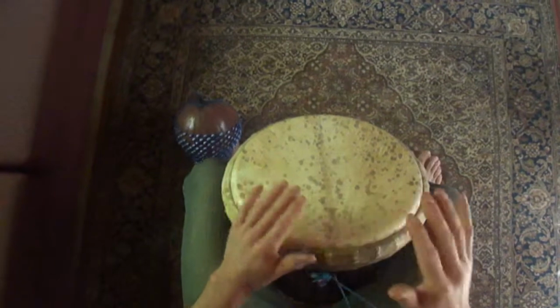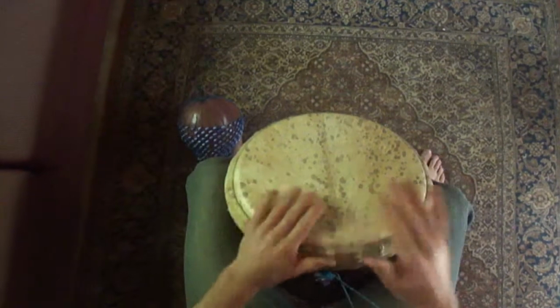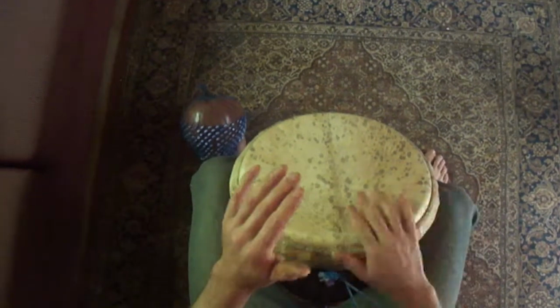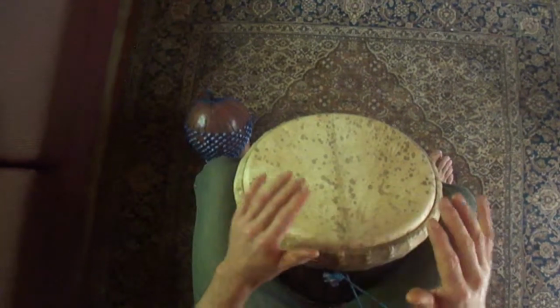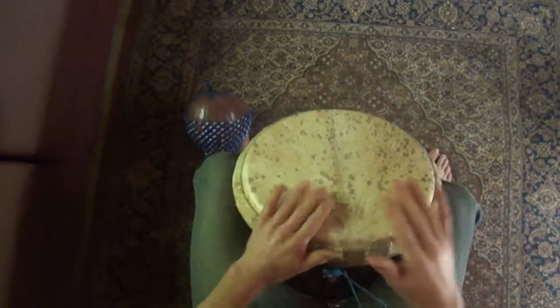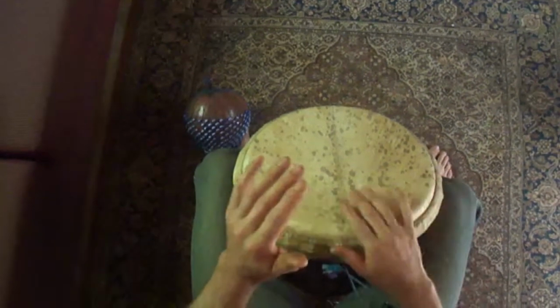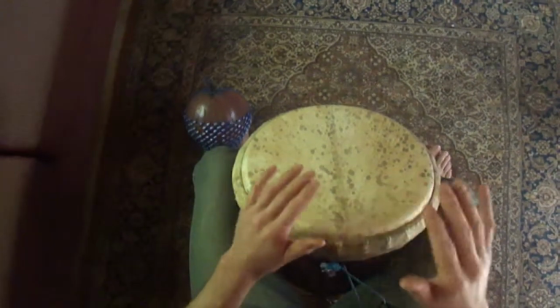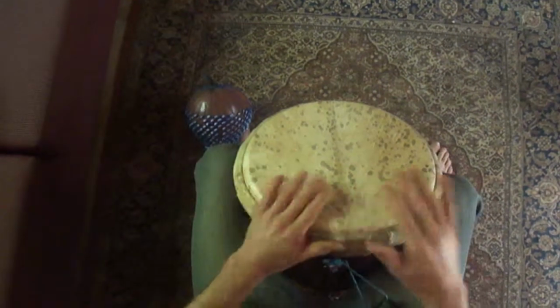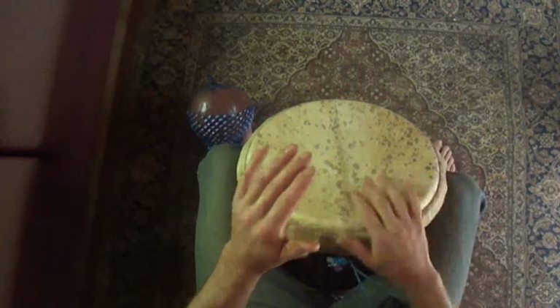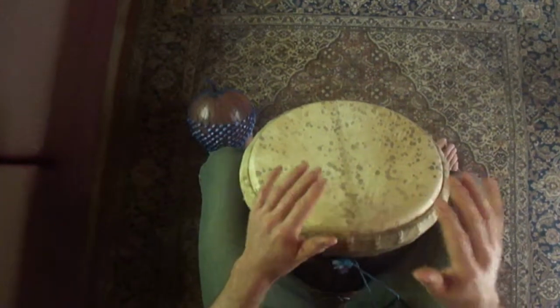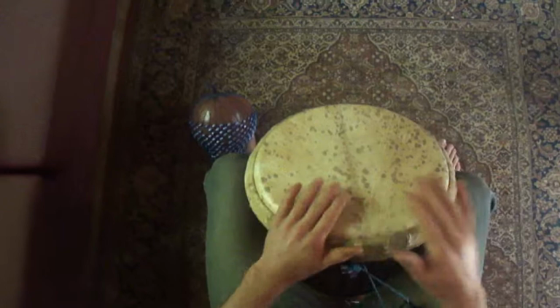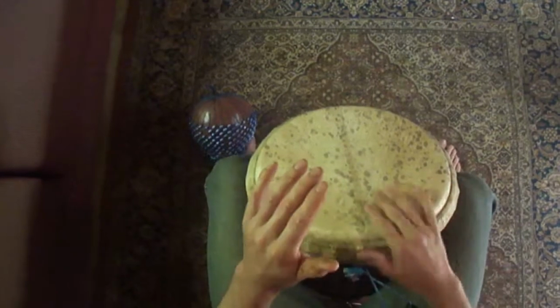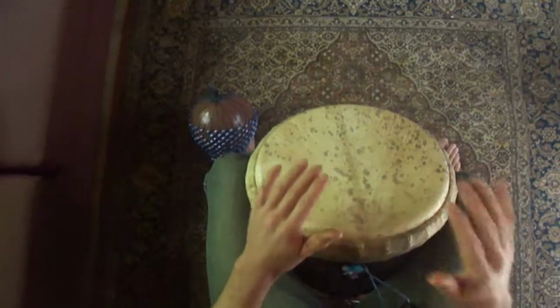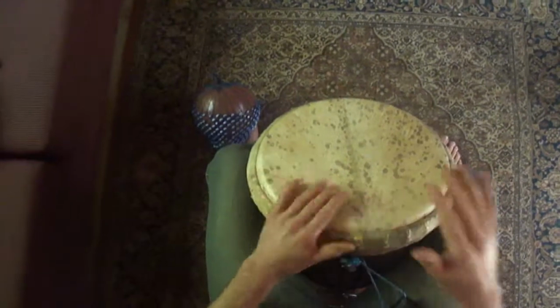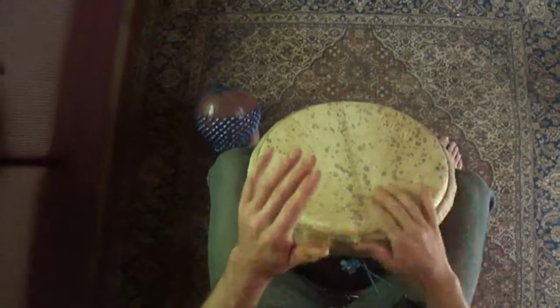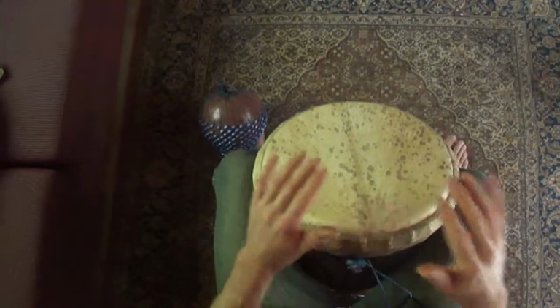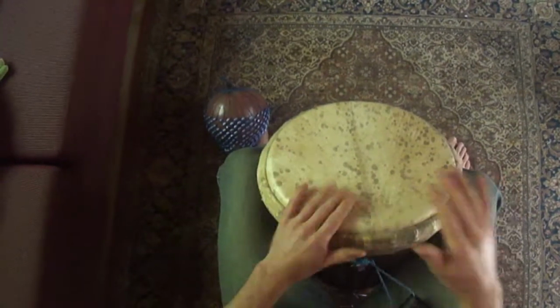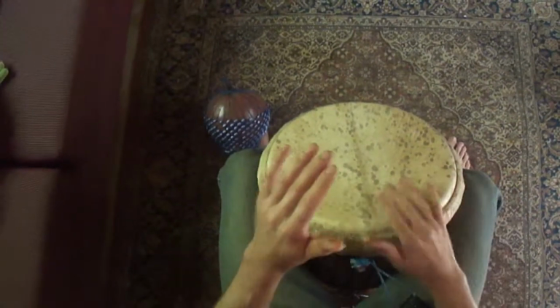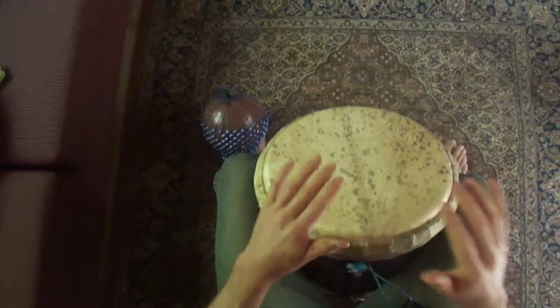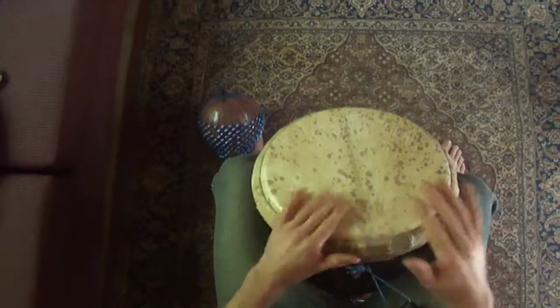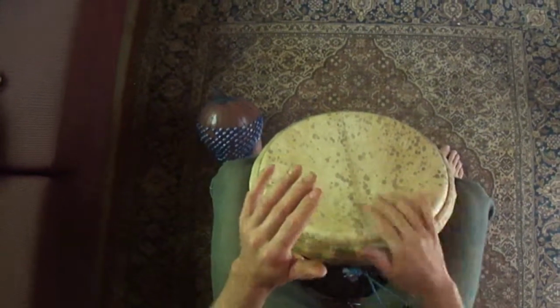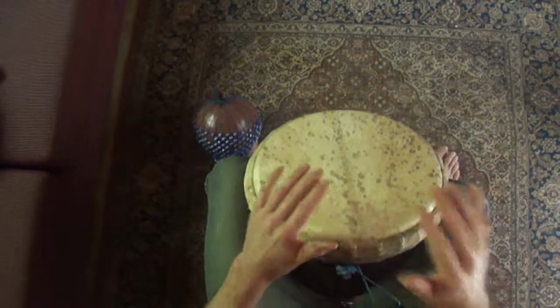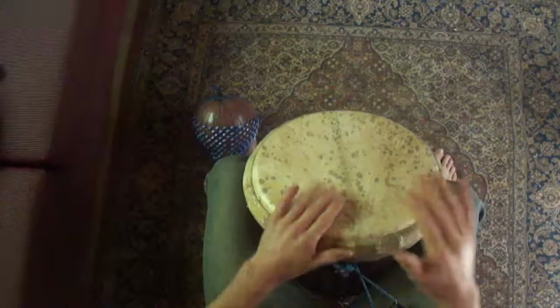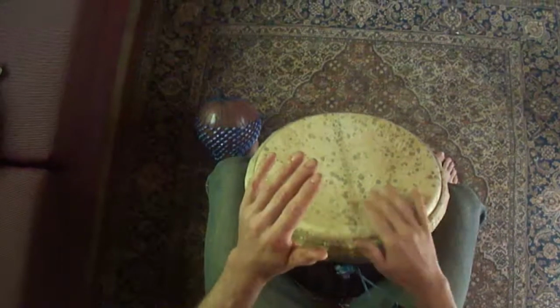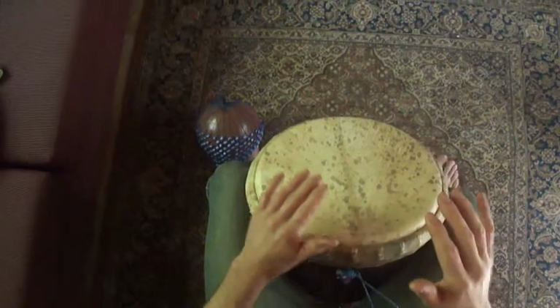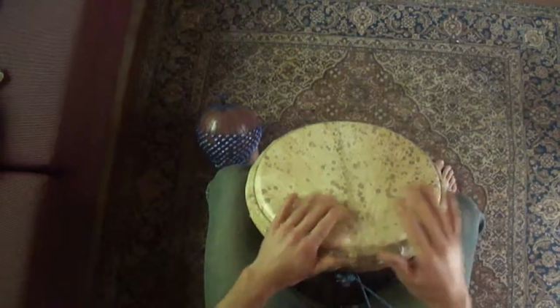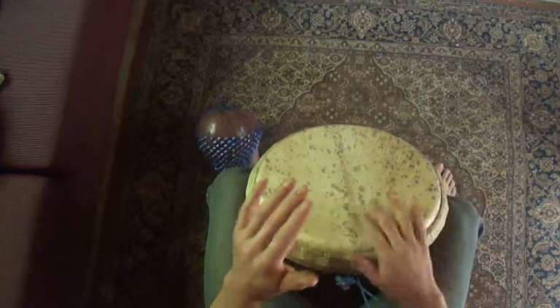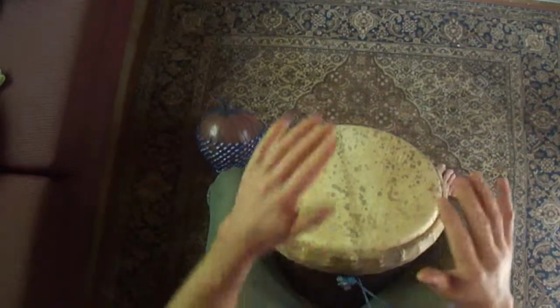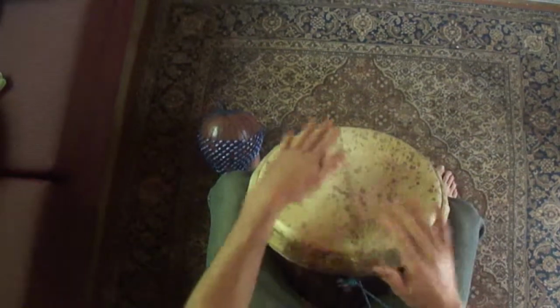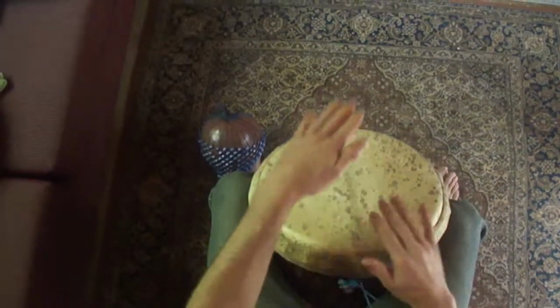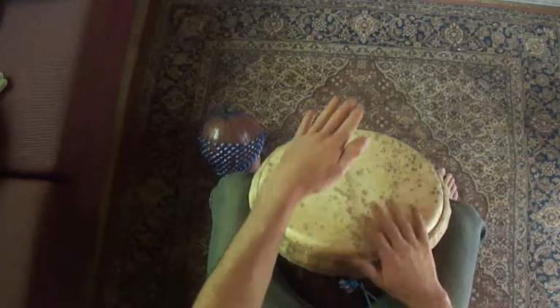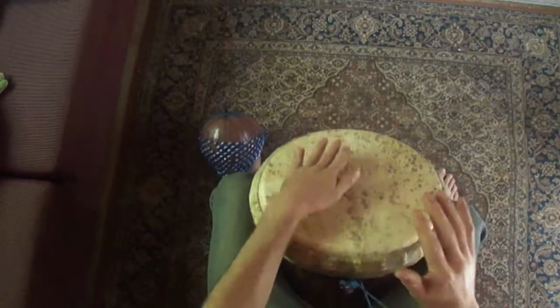And now we're going to play the bell pattern with the pulse on the bass. And 1, 2, 3. 1, 2, 3, 4. 5, 6, 7.